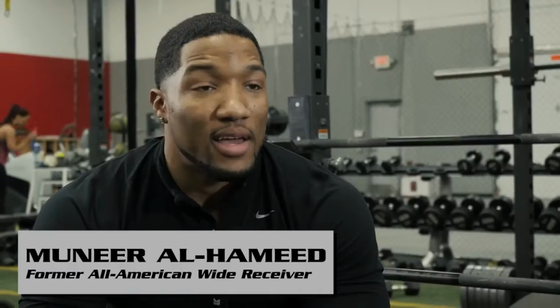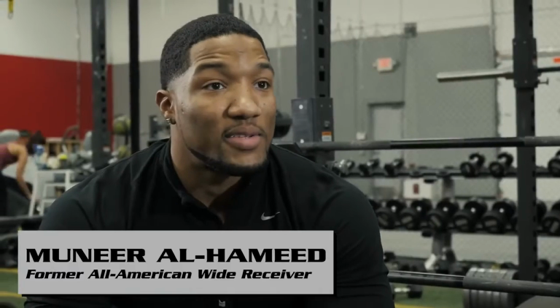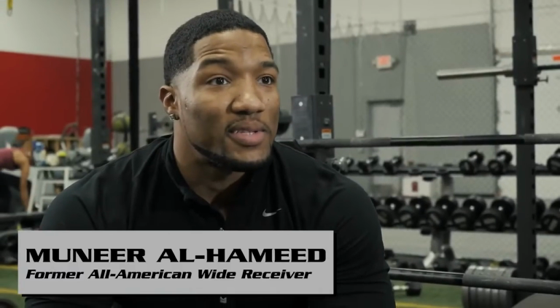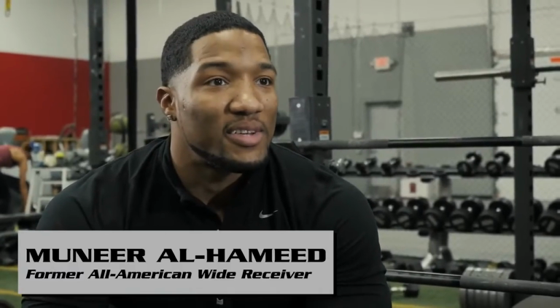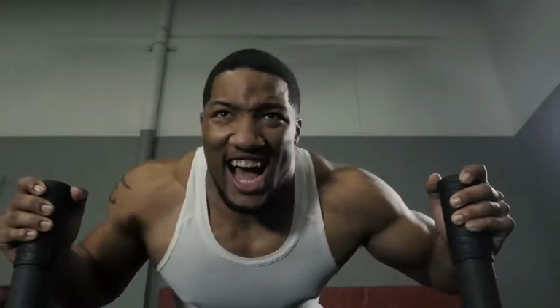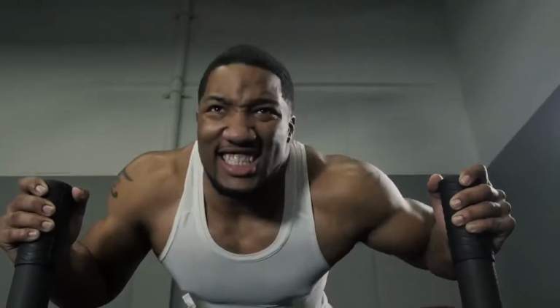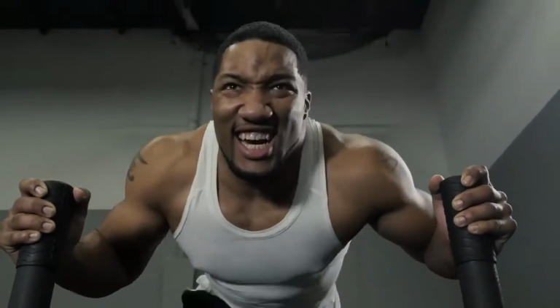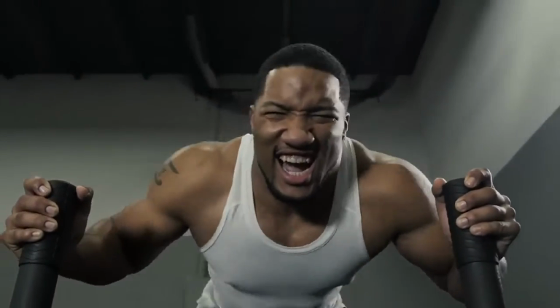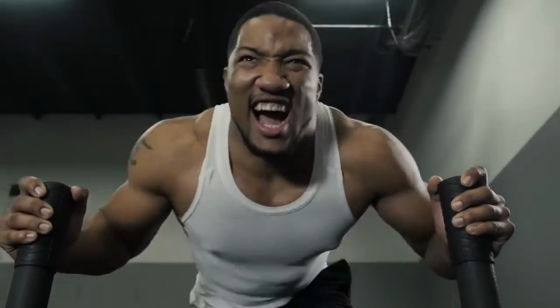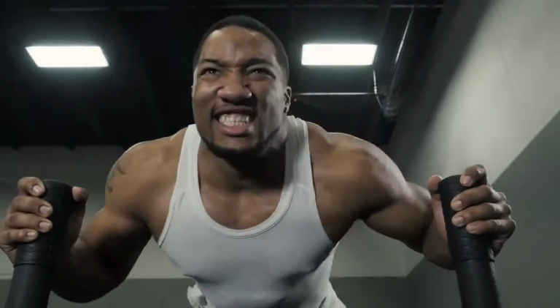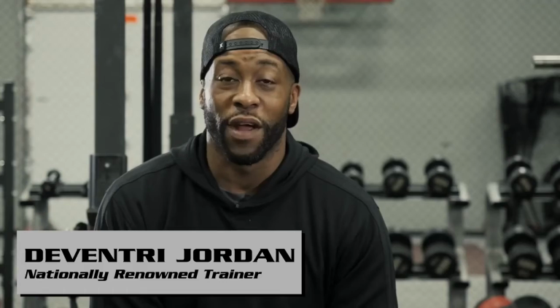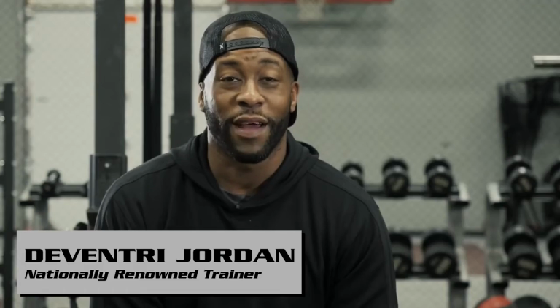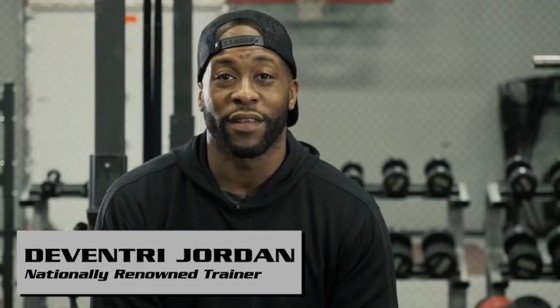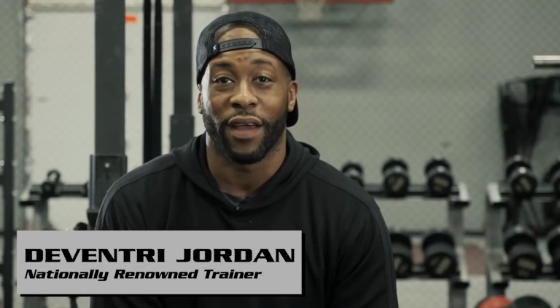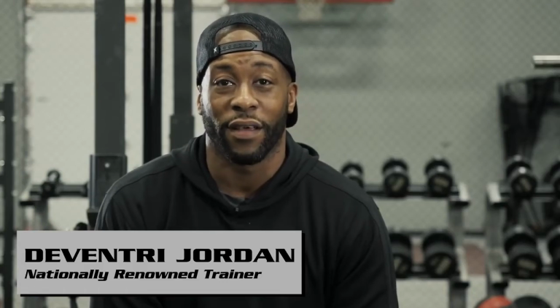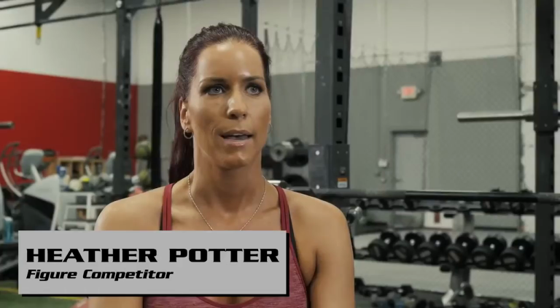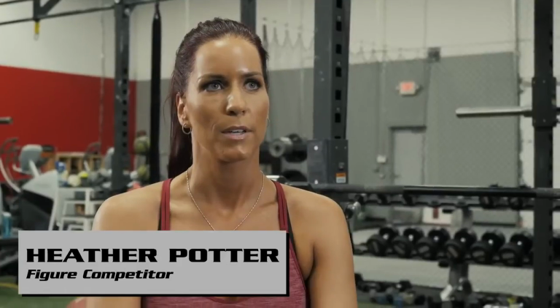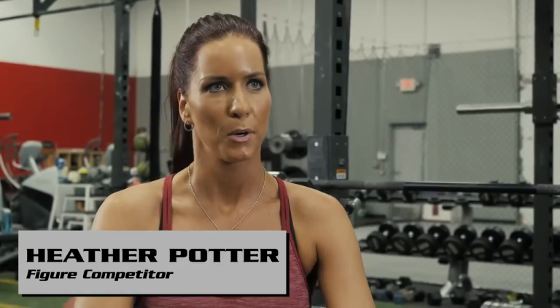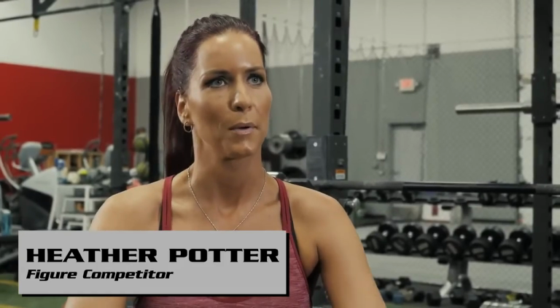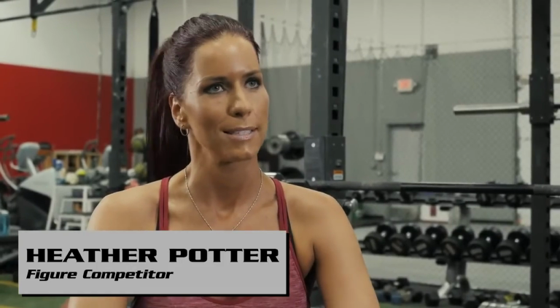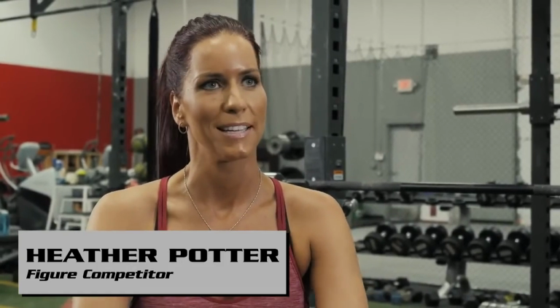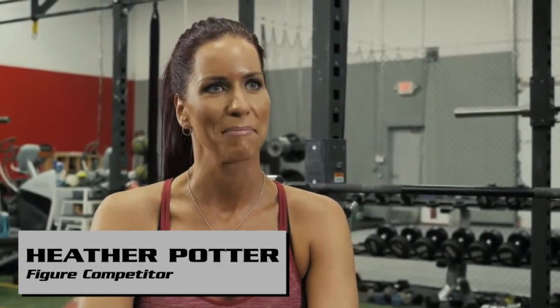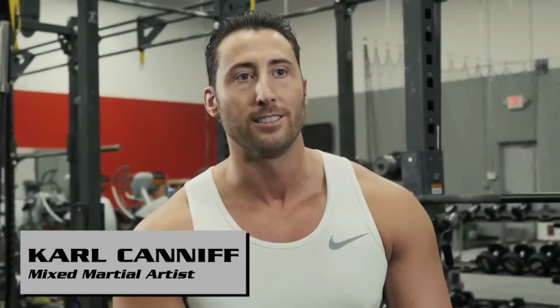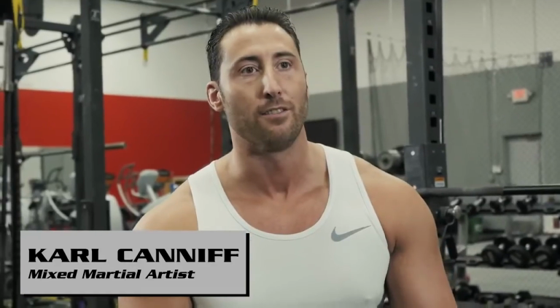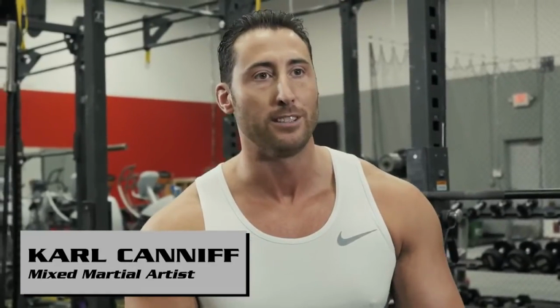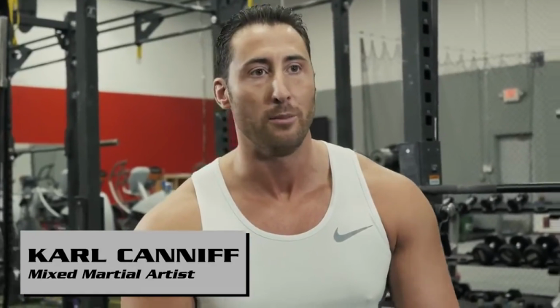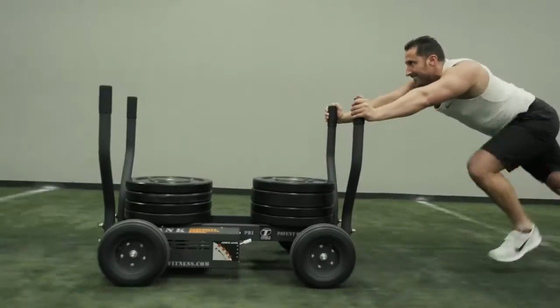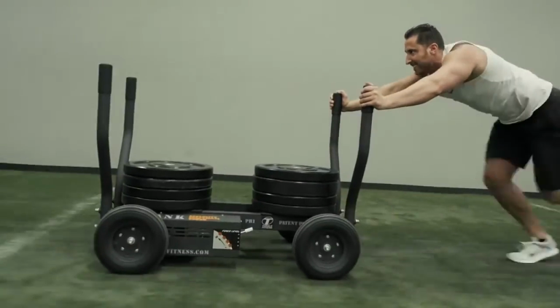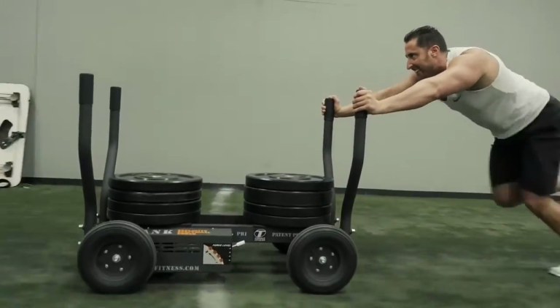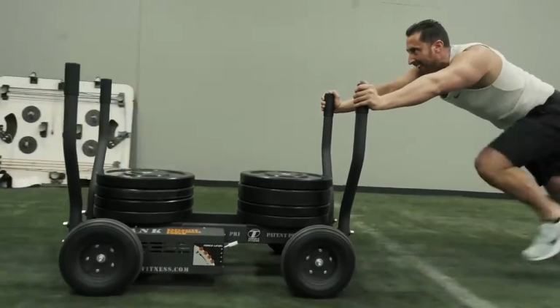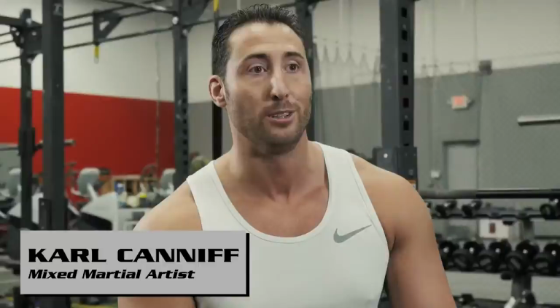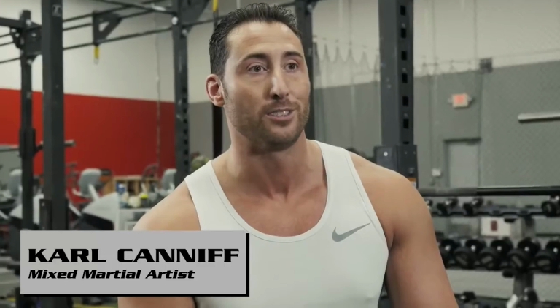If they had this when I was in college and high school, I definitely would have used it for blocking. Never in my life have I seen anything like the tank. I think you'd get a better workout in less time with tank. I think it's a fun piece of equipment and you can kill three, four birds with one stone.